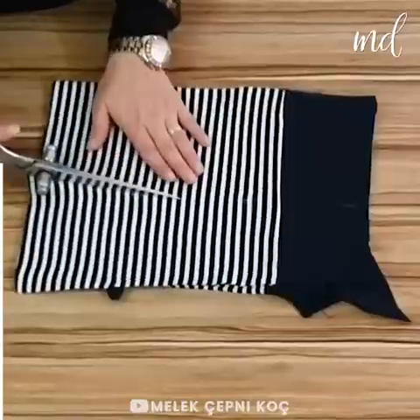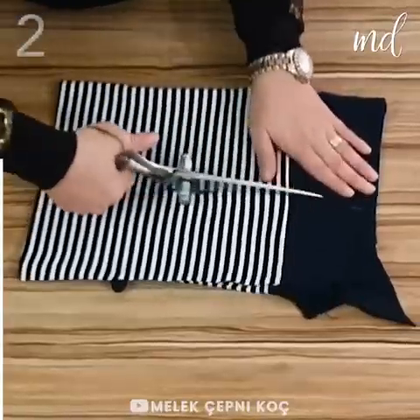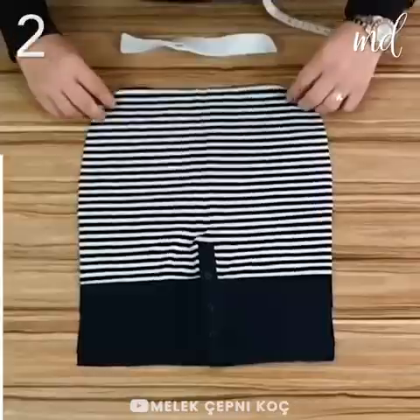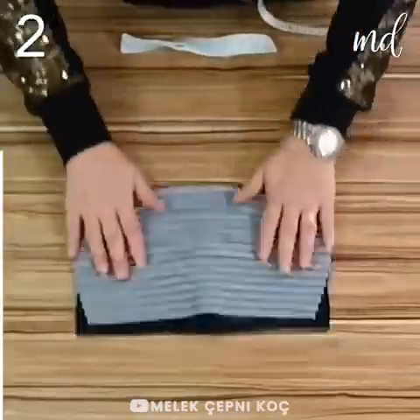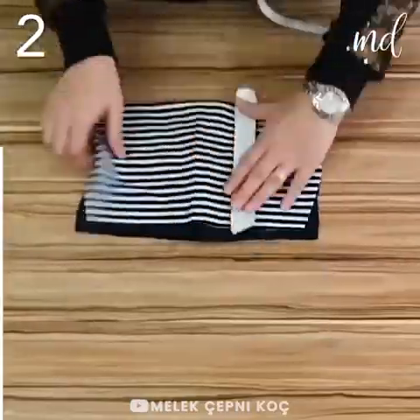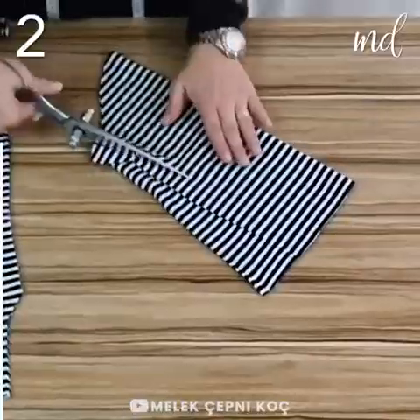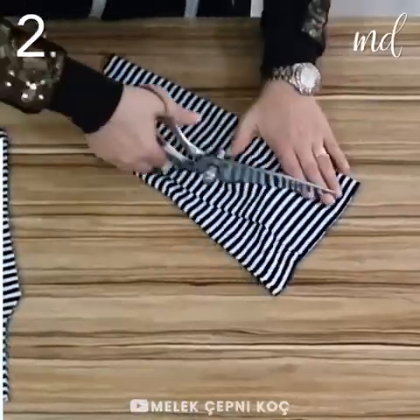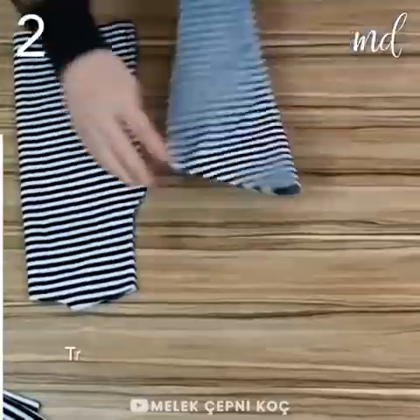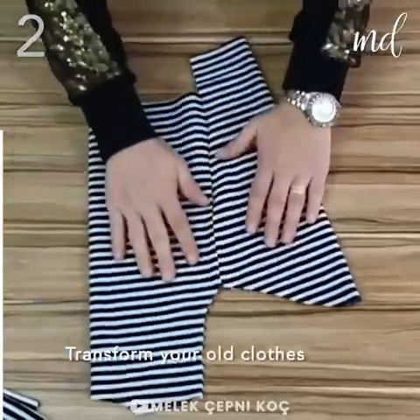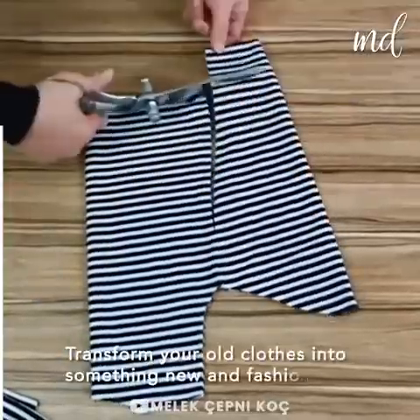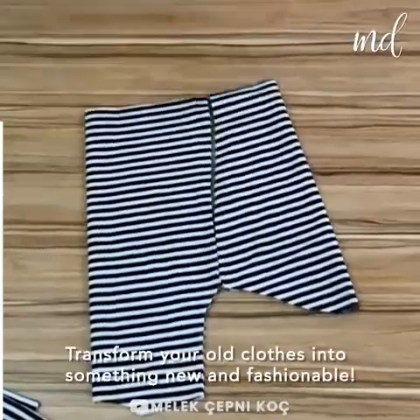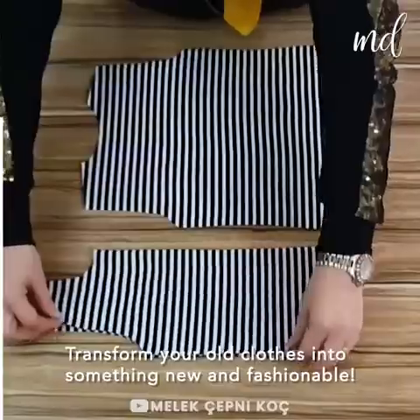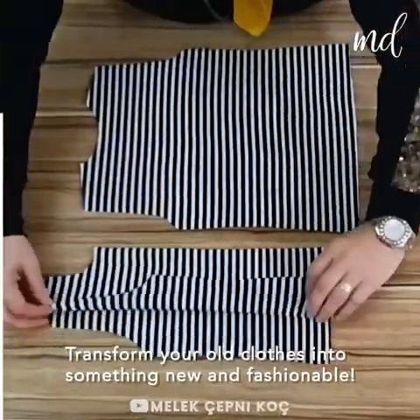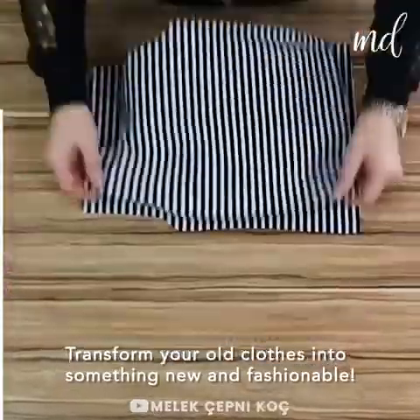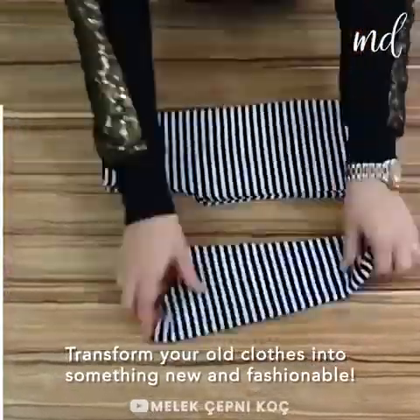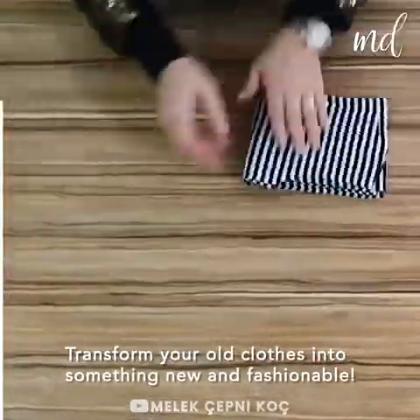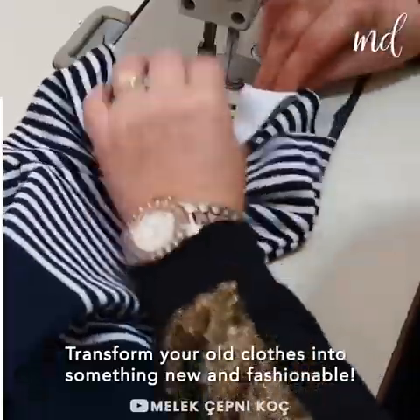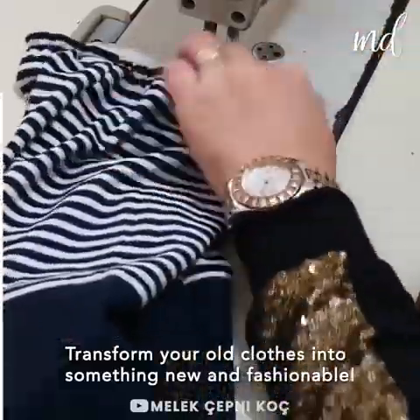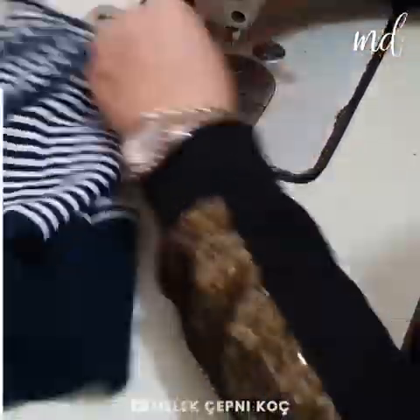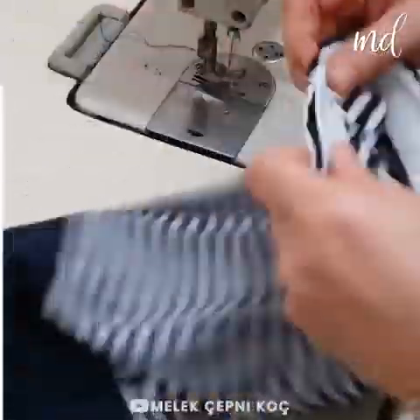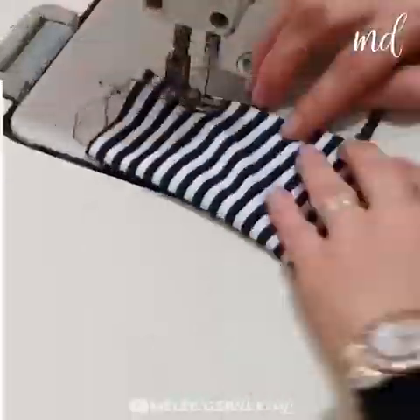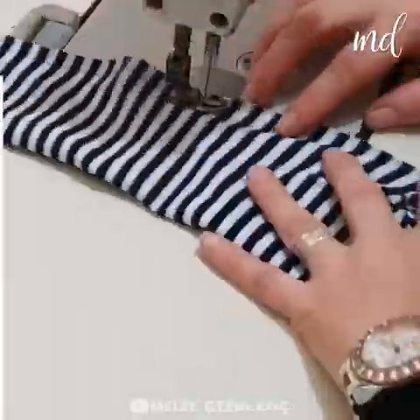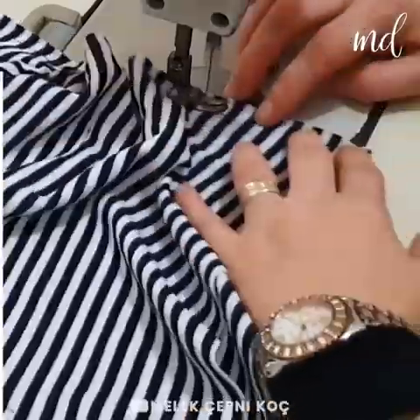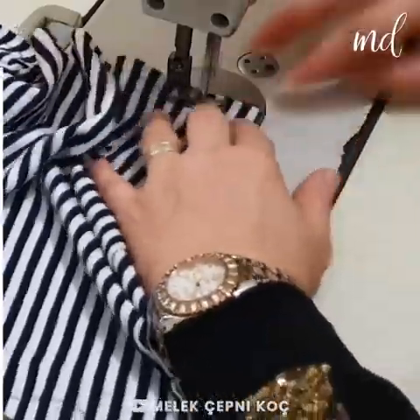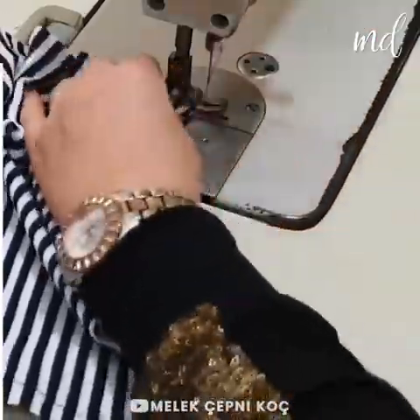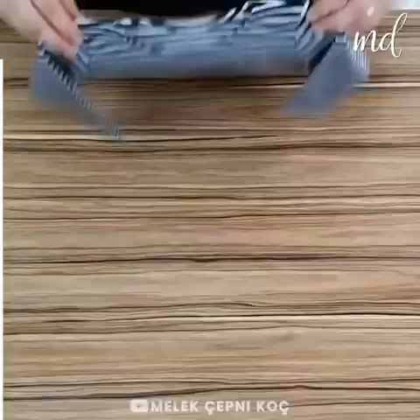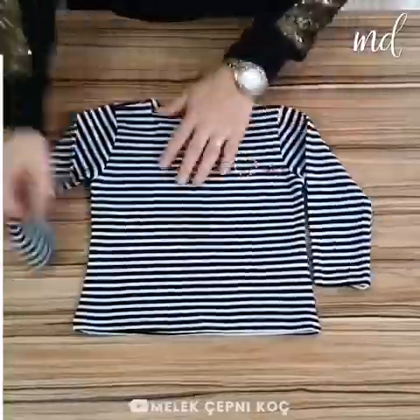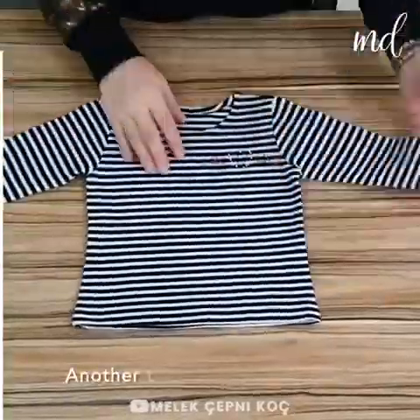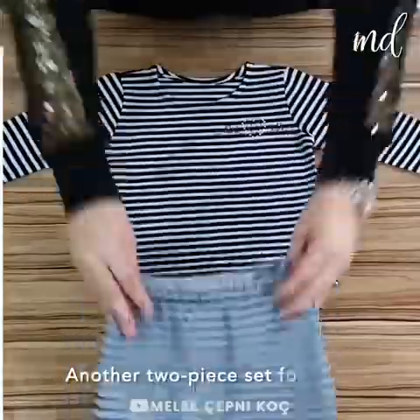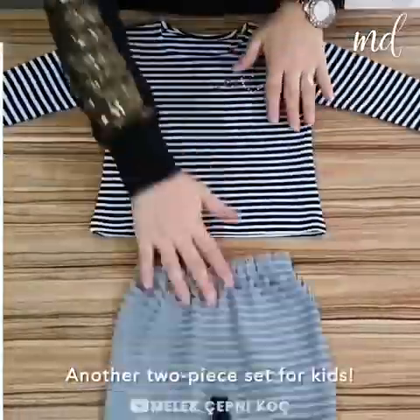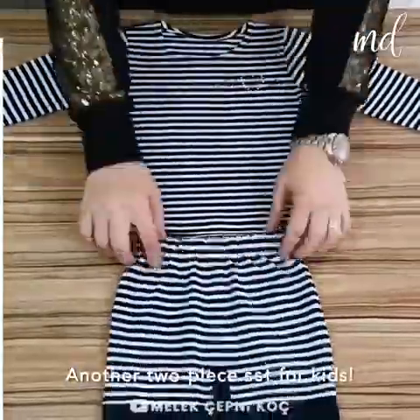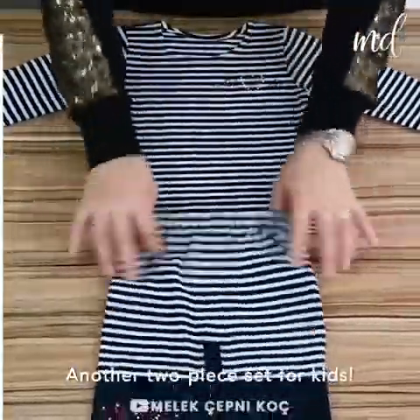There is really no such thing as waste — just bits and pieces waiting to be transformed into something new and fashionable. Can you guess what we're making this time? It's another two-piece set for kids!